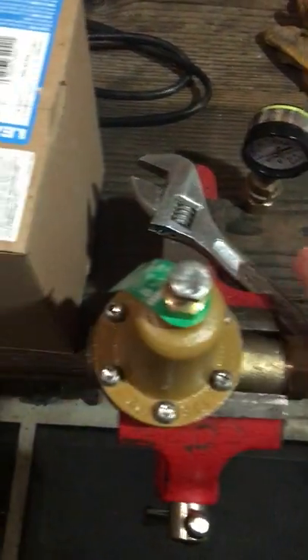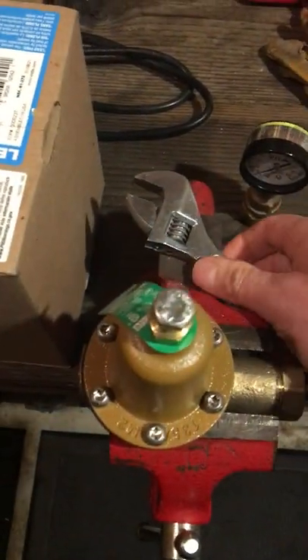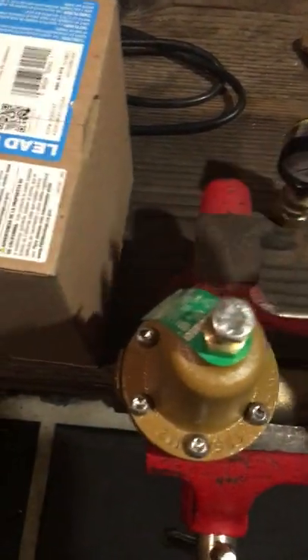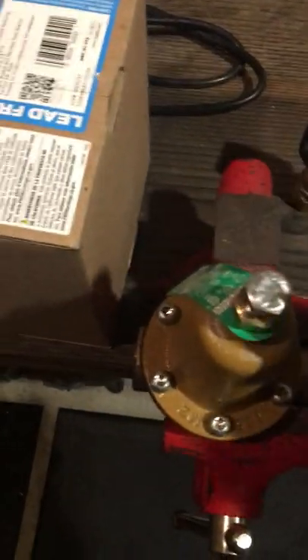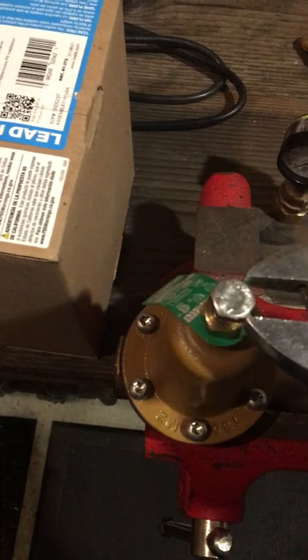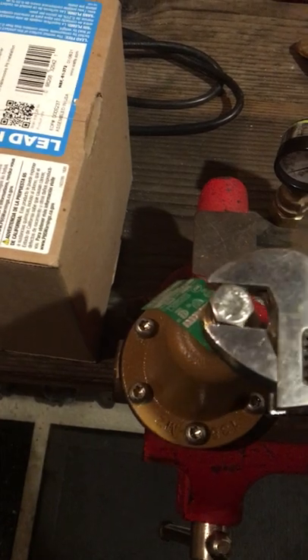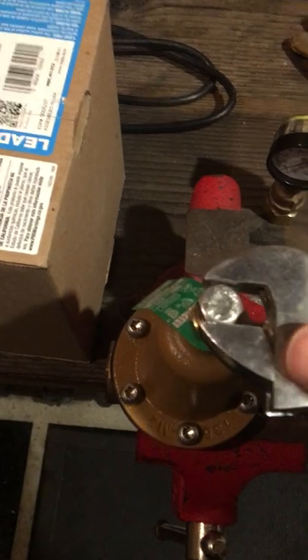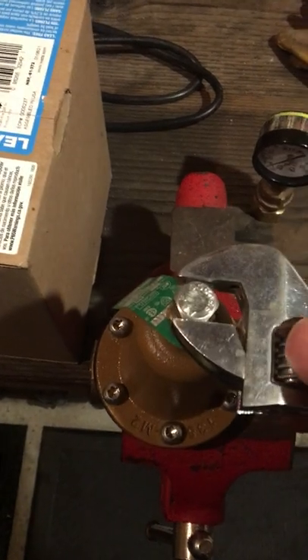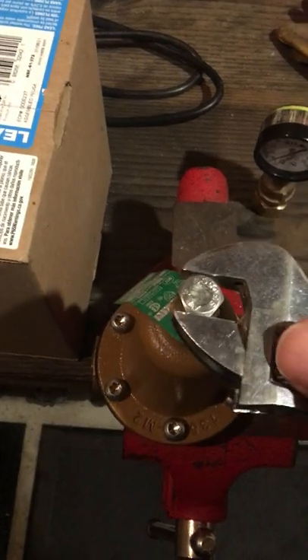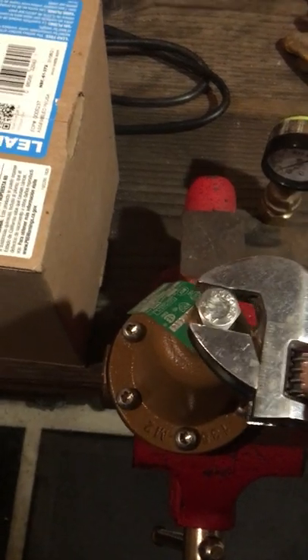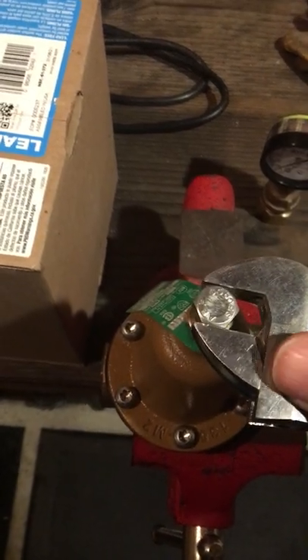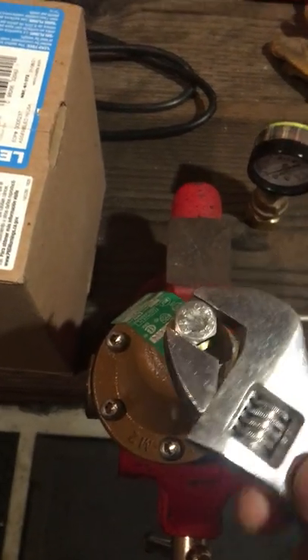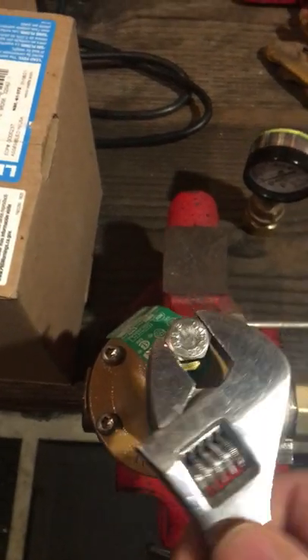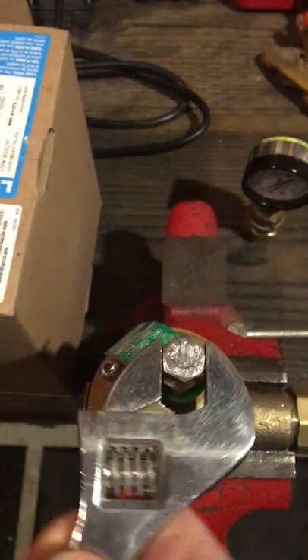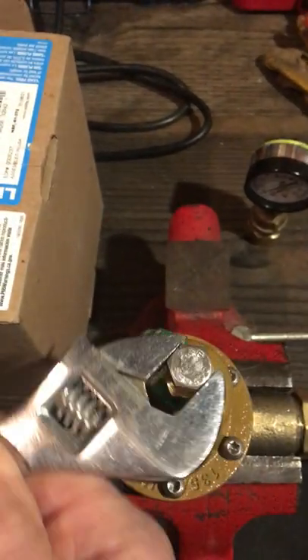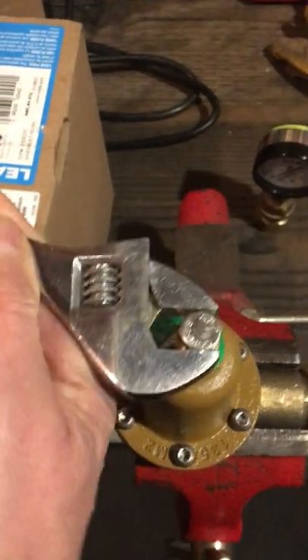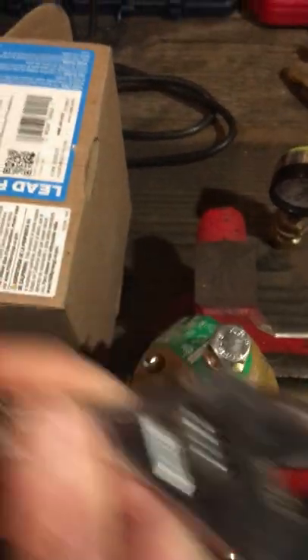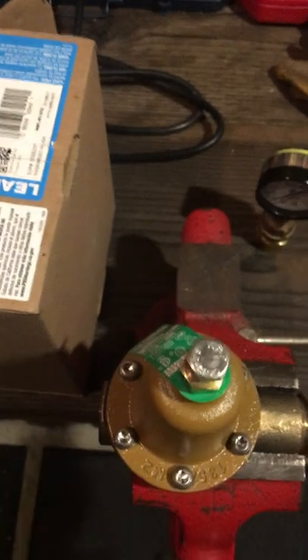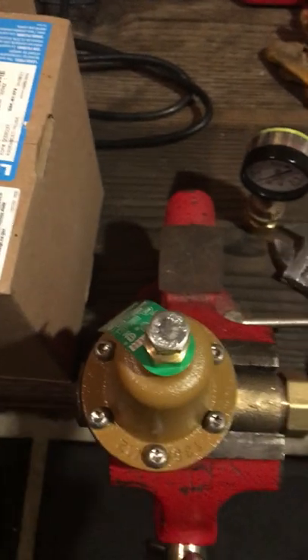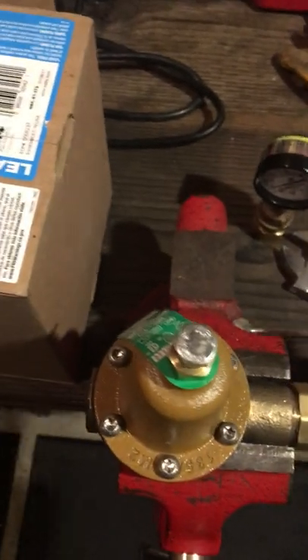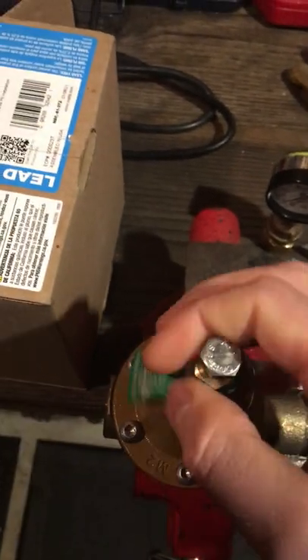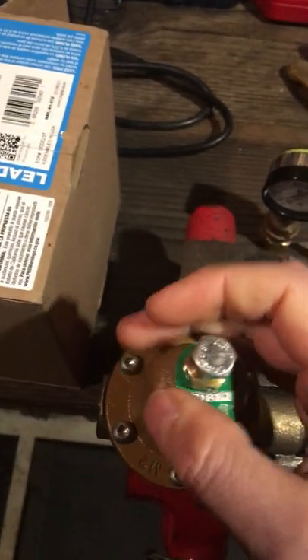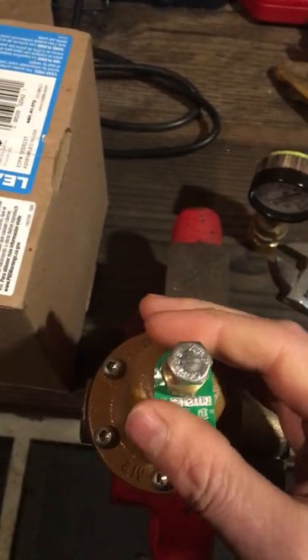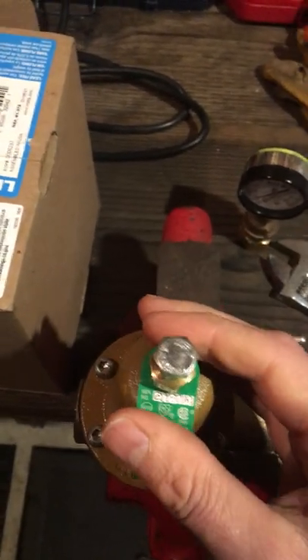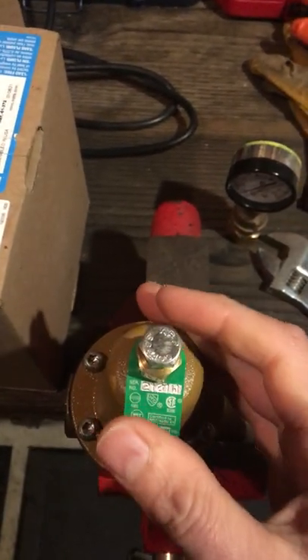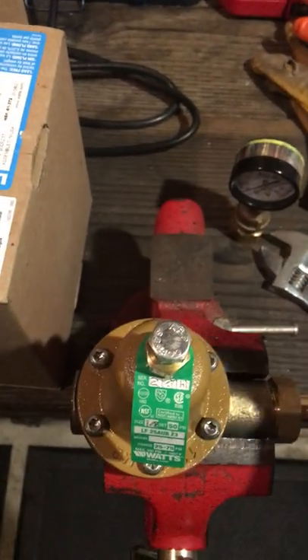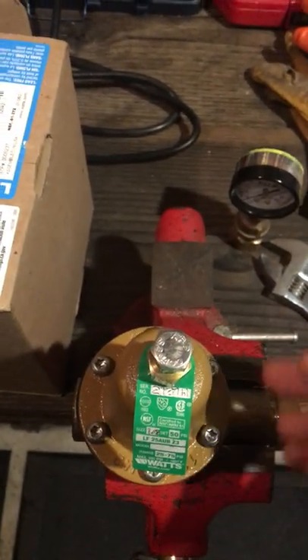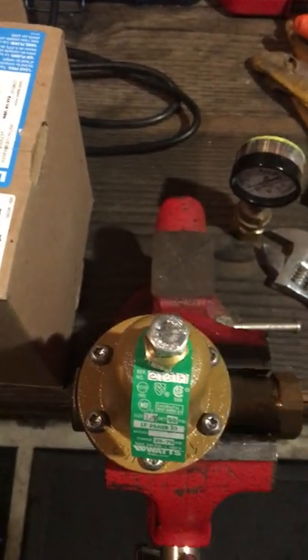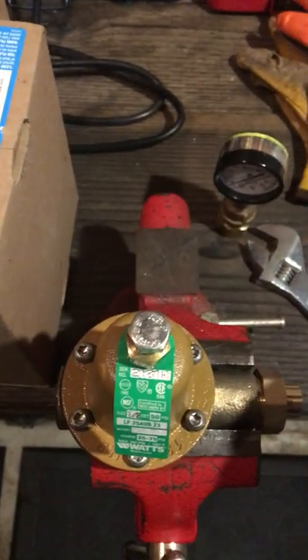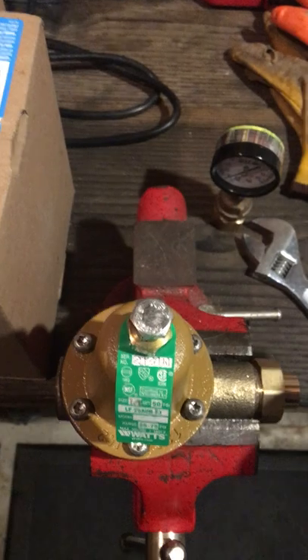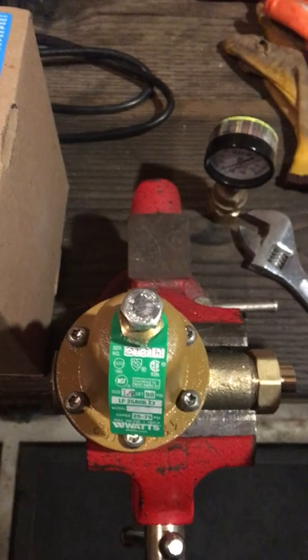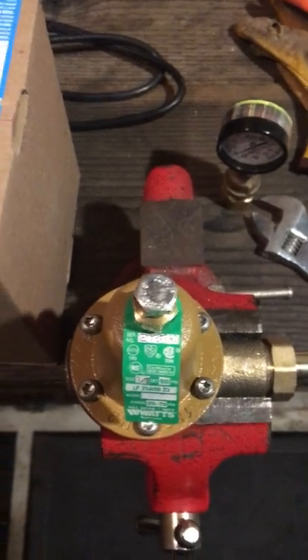Take your crescent wrench and to increase the pressure, you go clockwise on this top nut here. Just turn that and you're increasing the pressure. And if you want to decrease, you go the opposite way, counterclockwise.